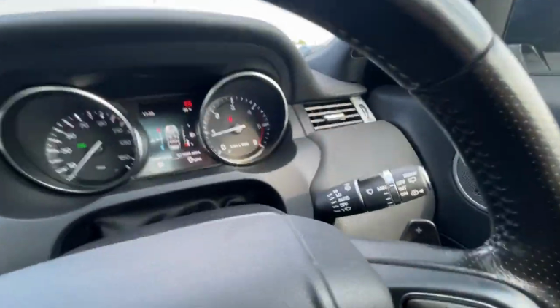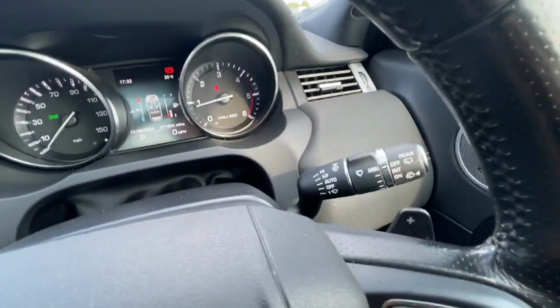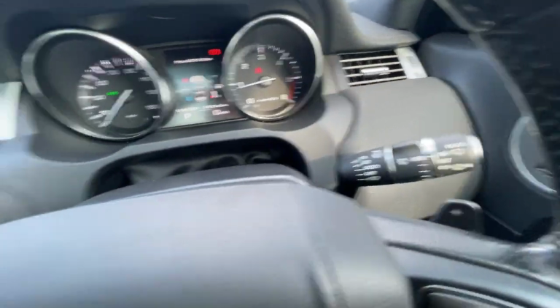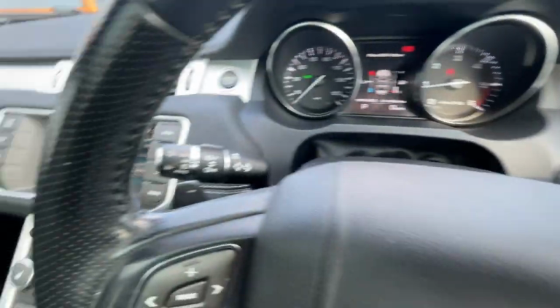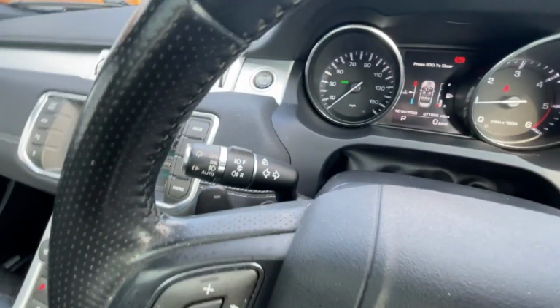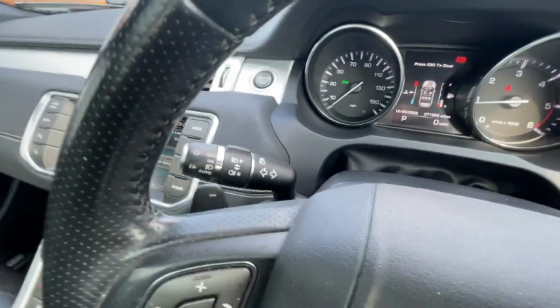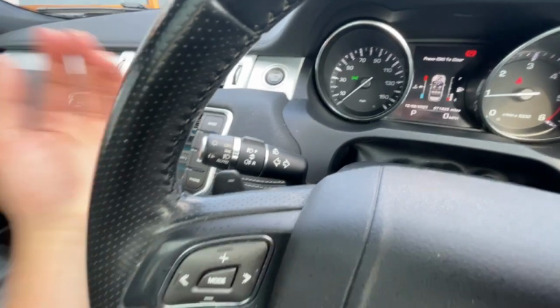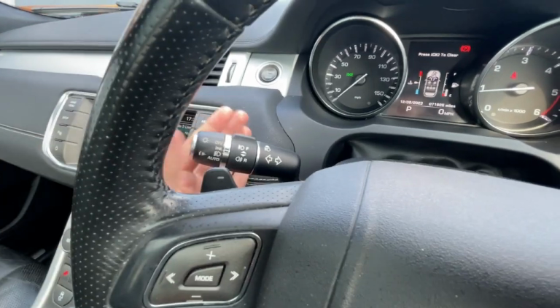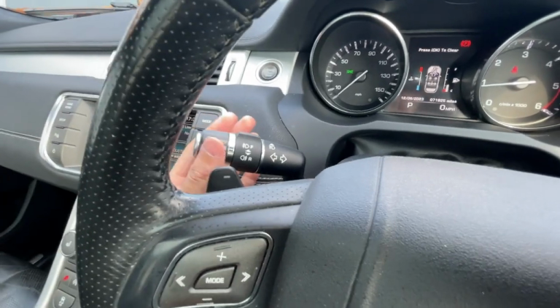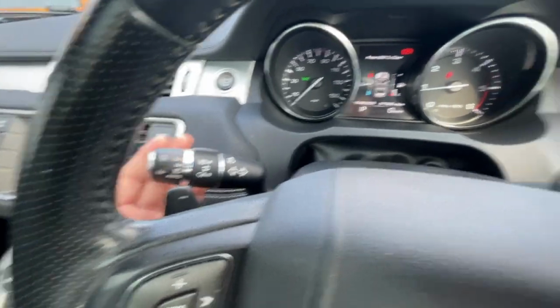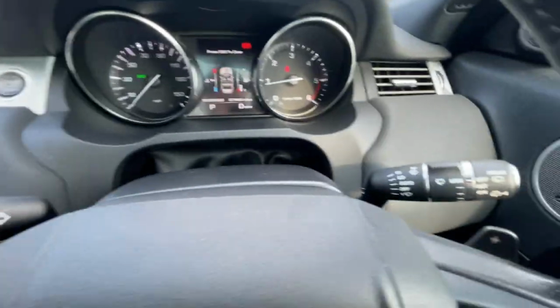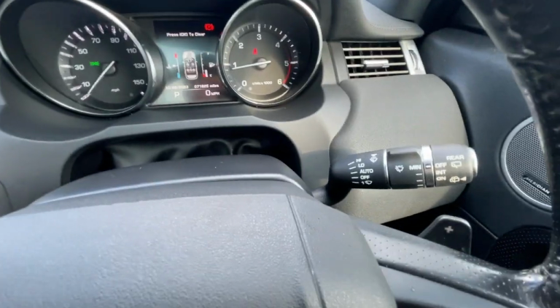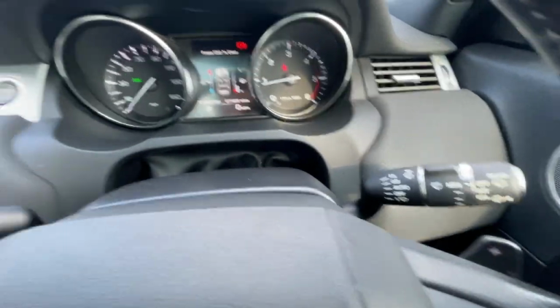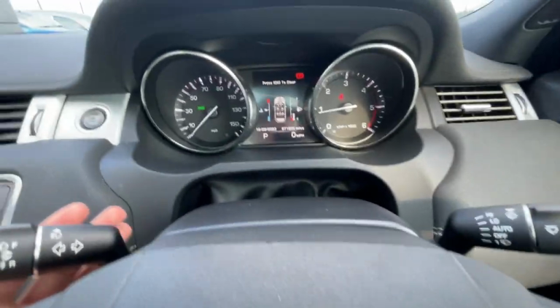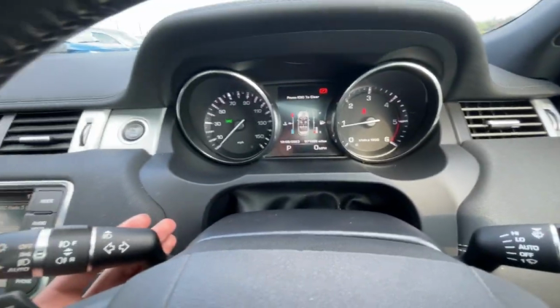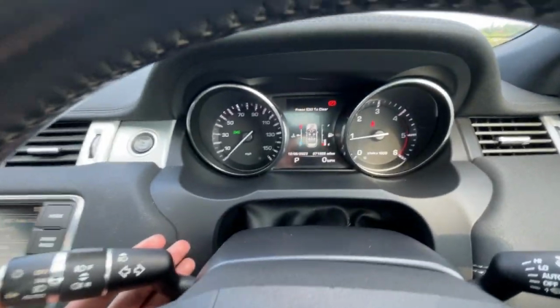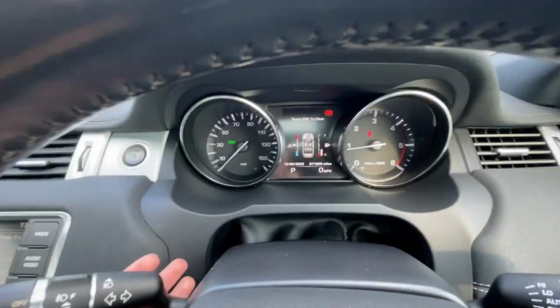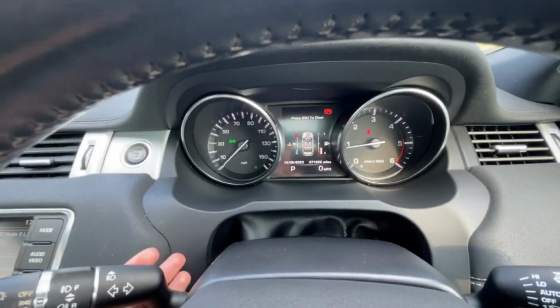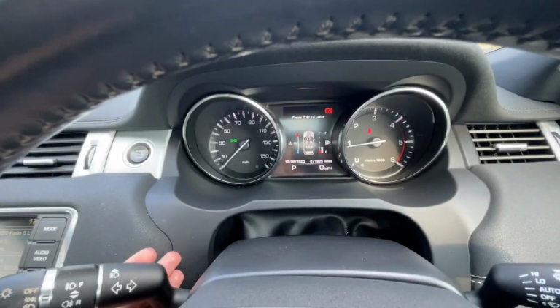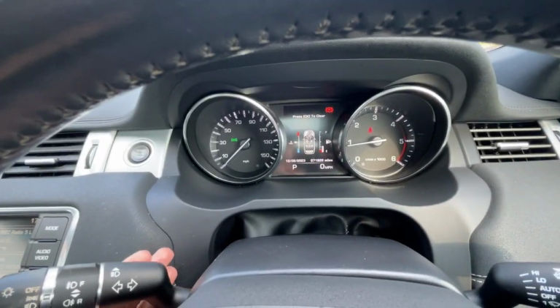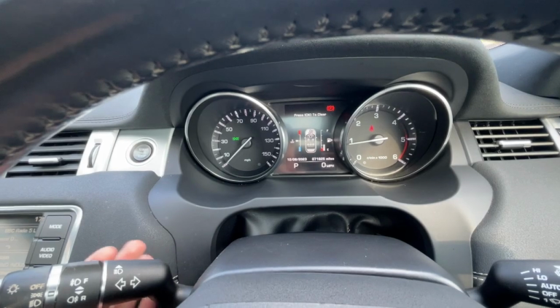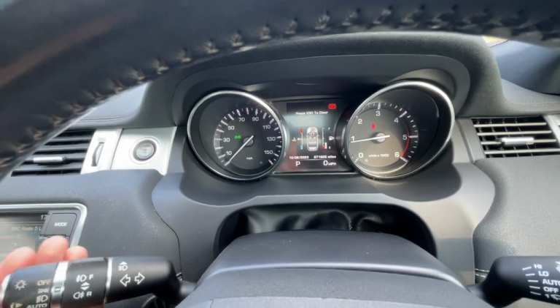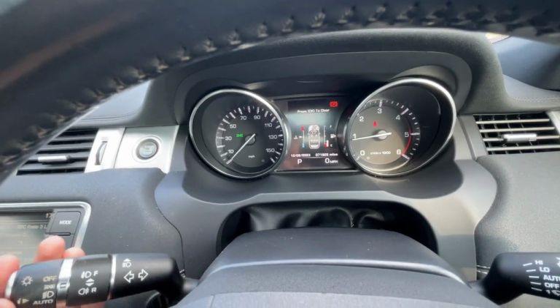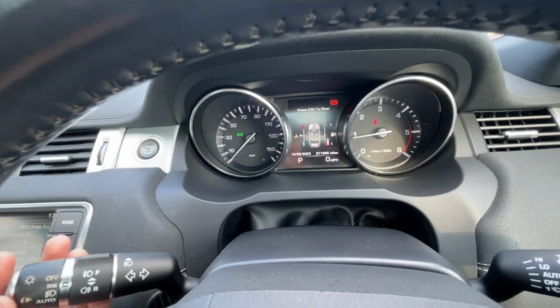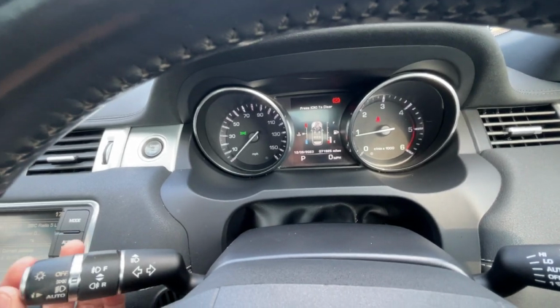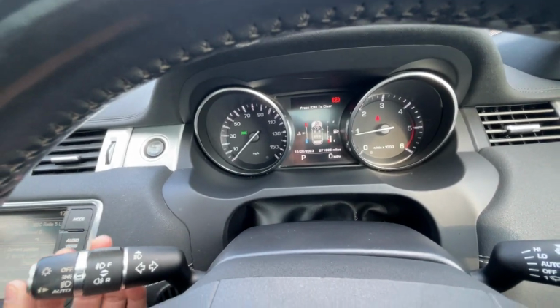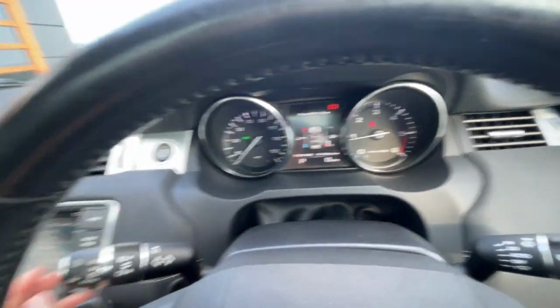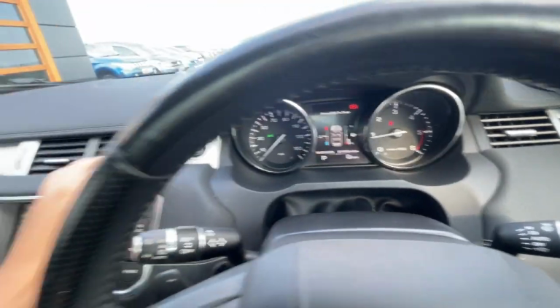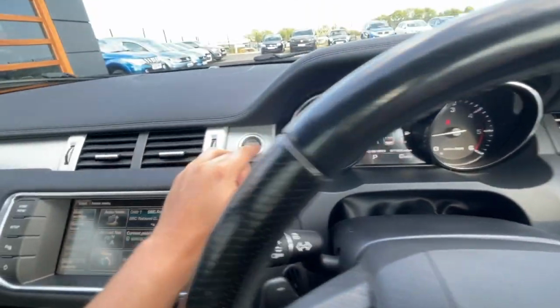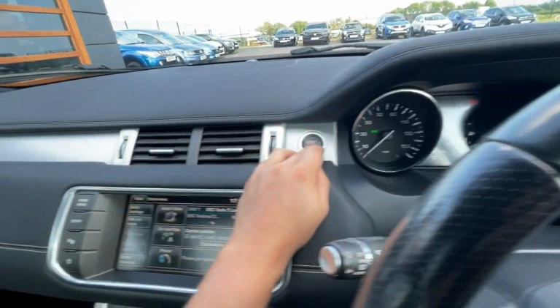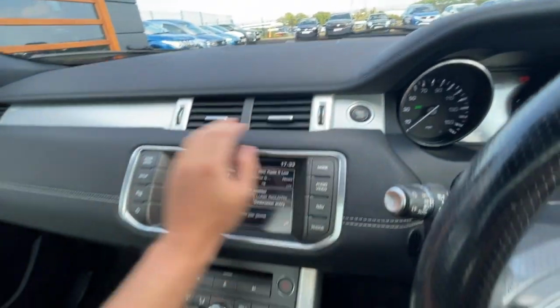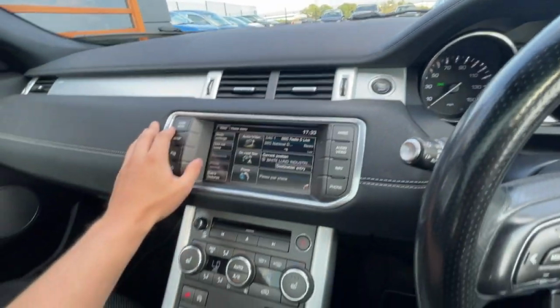Gear shift paddles on the right and on the left with the automatic headlights and wiper feature. It's got 71,925 miles on the clock with a digital speed display, and keyless push to start.